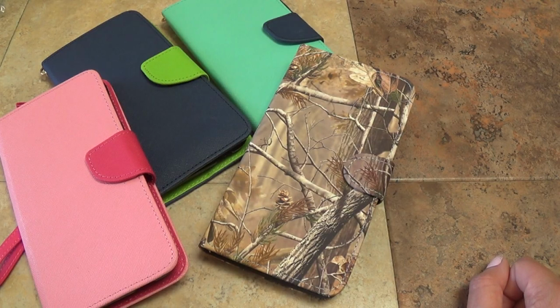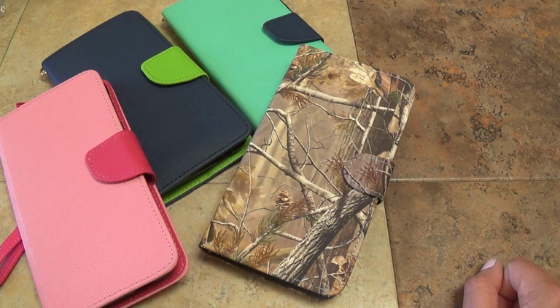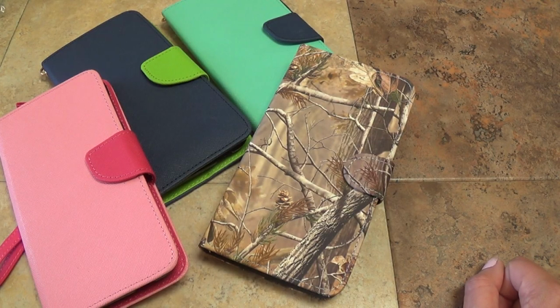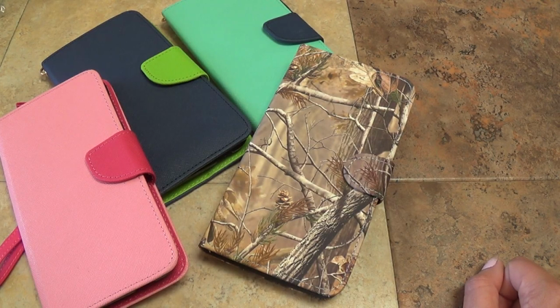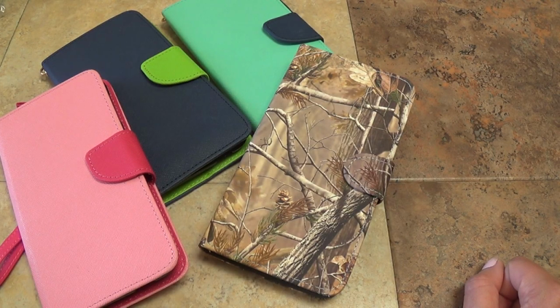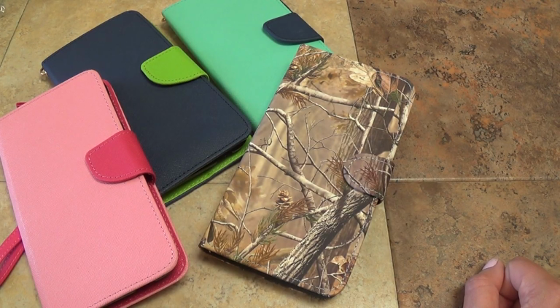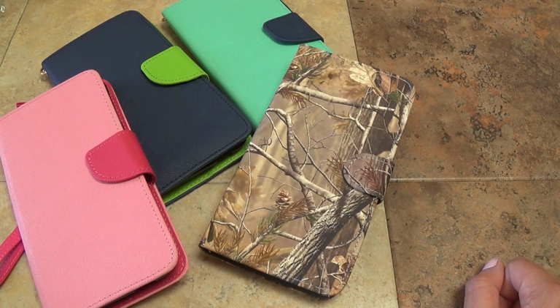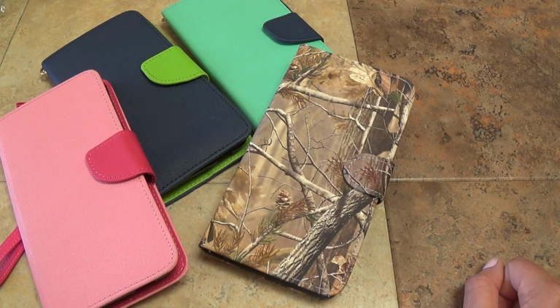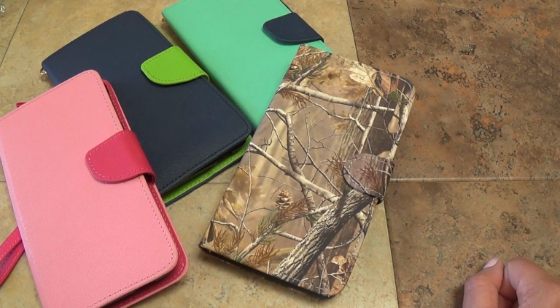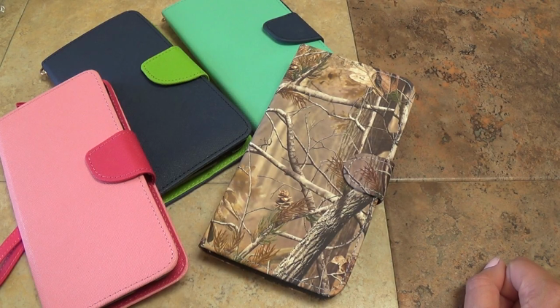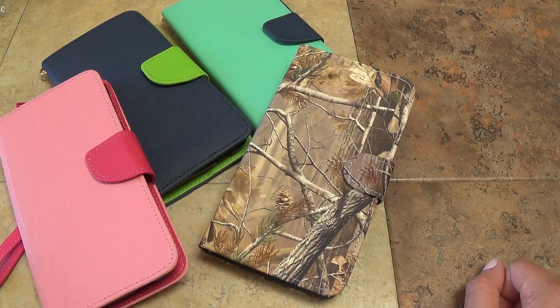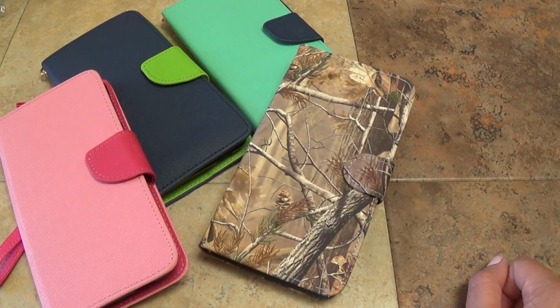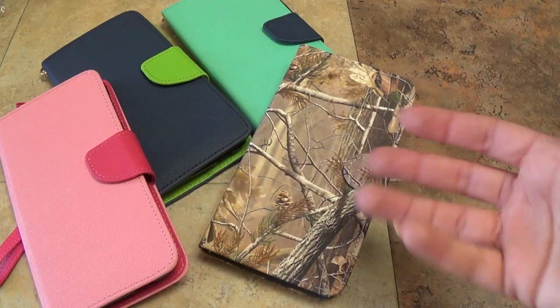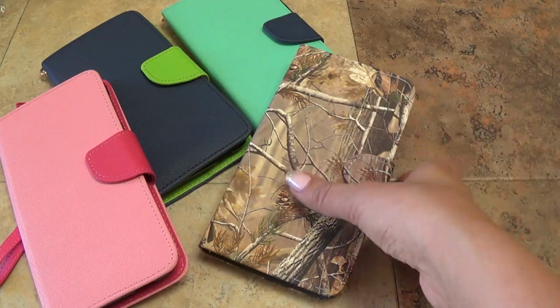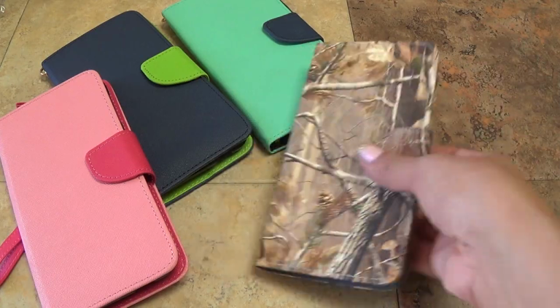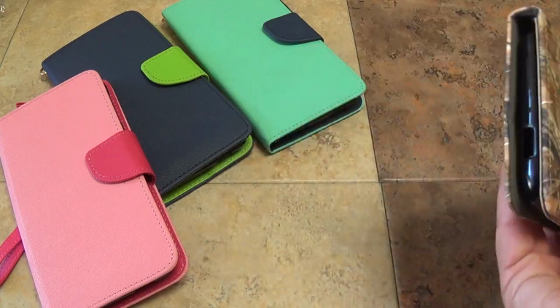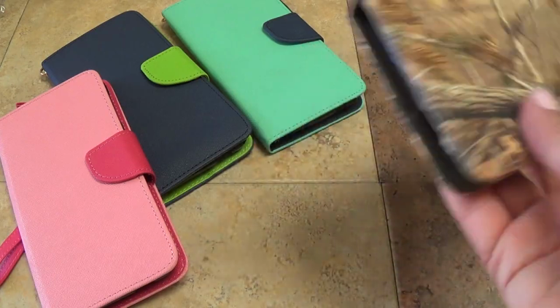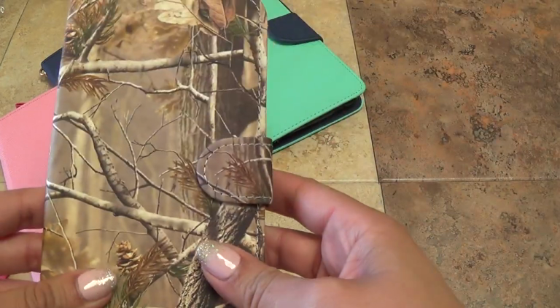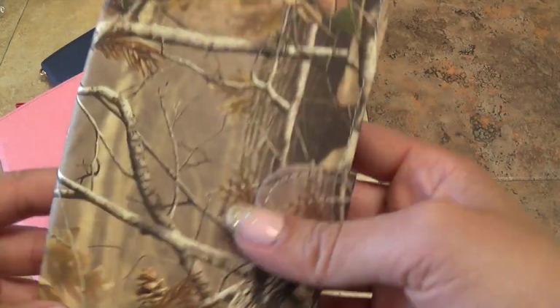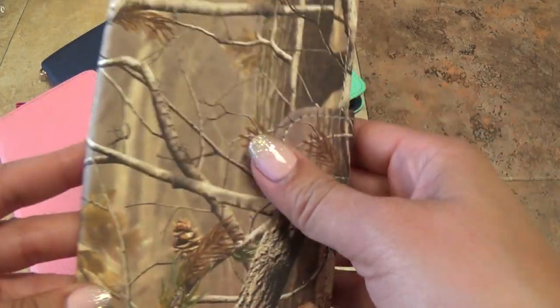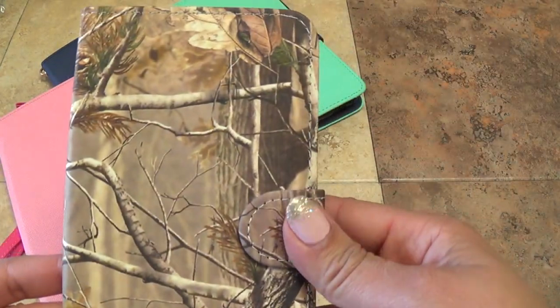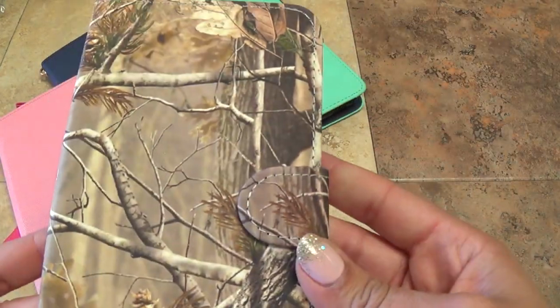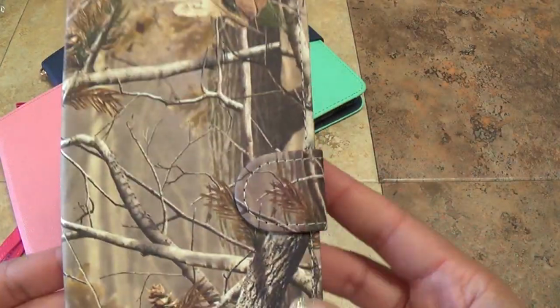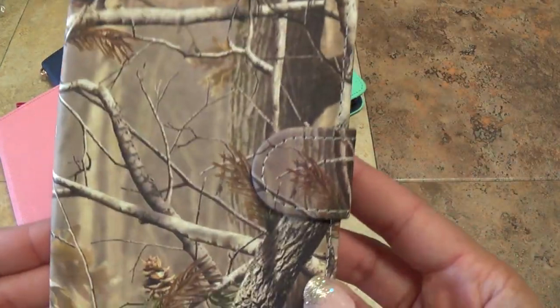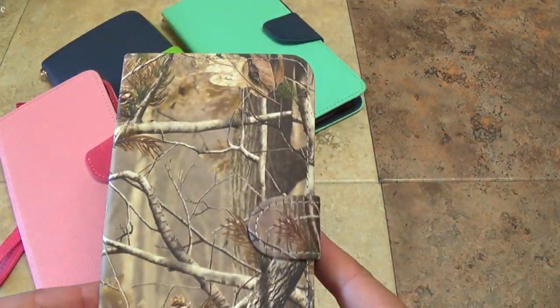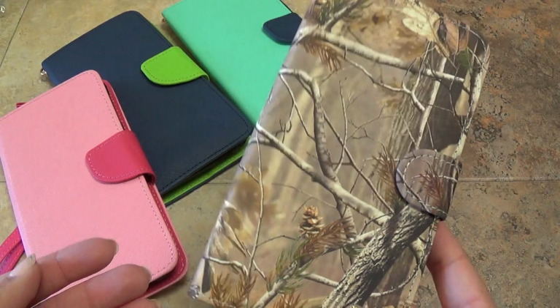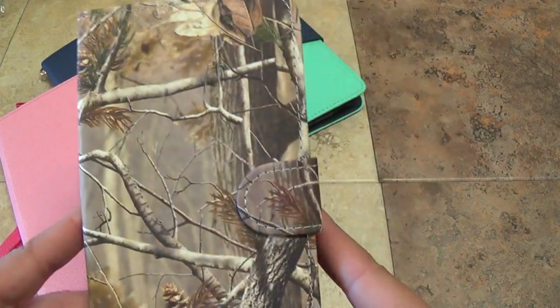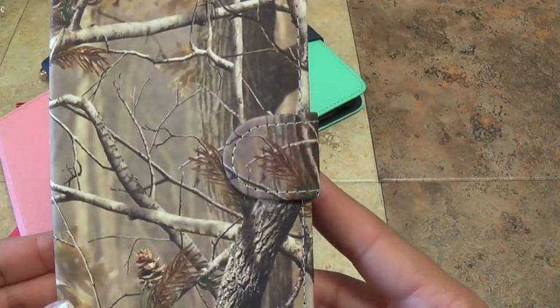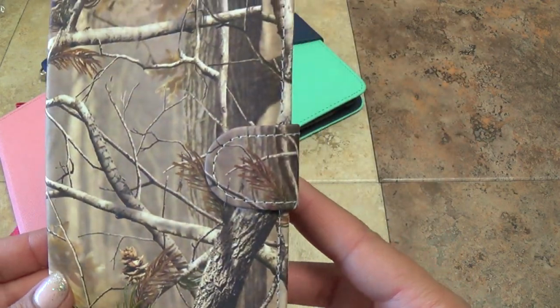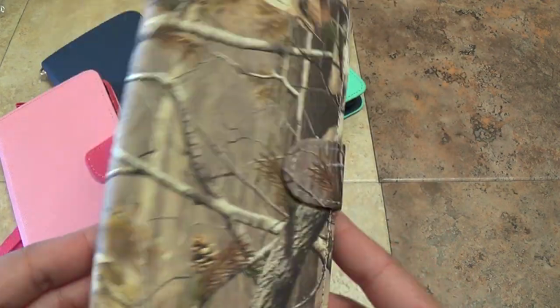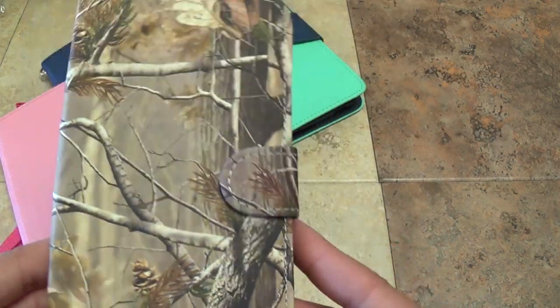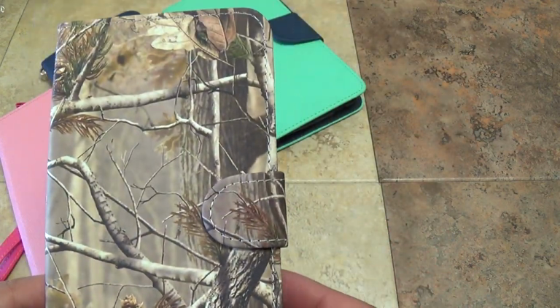You can go ahead and find the Blue Studio 5.5 phone case that you really like. I'm just going to be really quick showing you these wallet cases. These are pretty cool because they do double as wallets. This is our forest tree camo design.